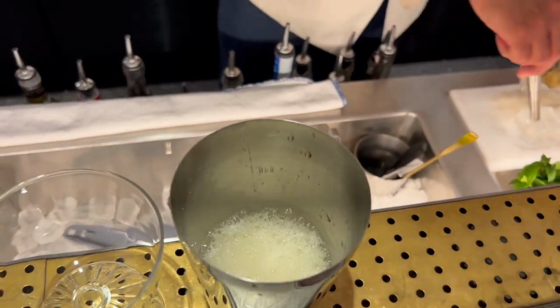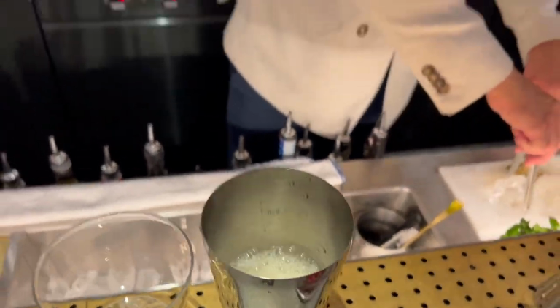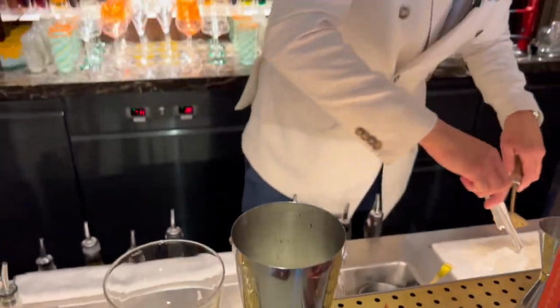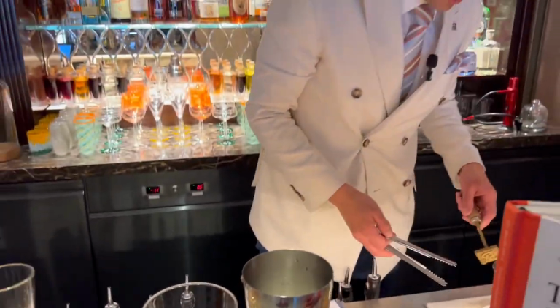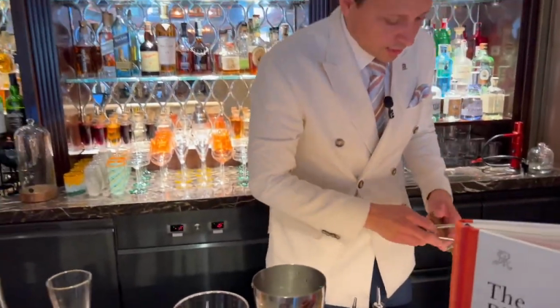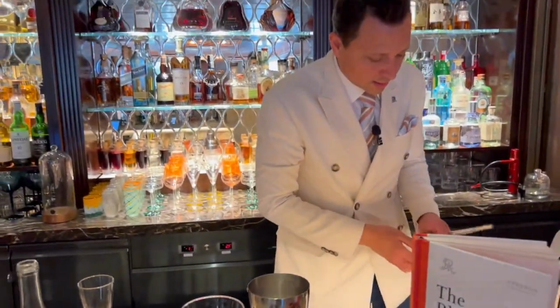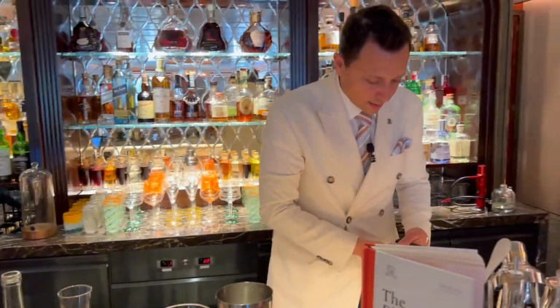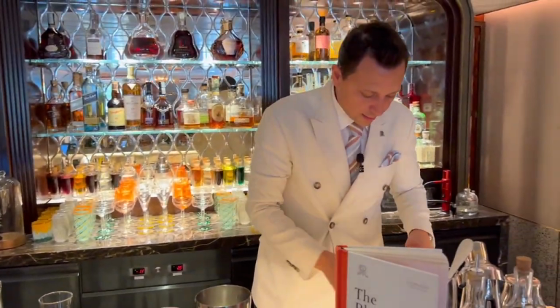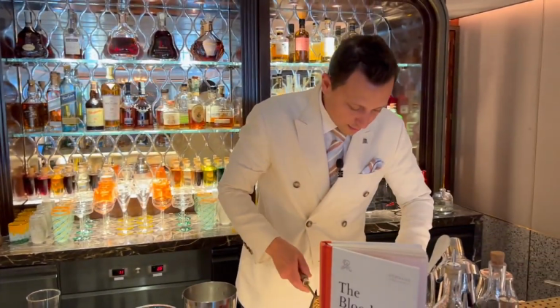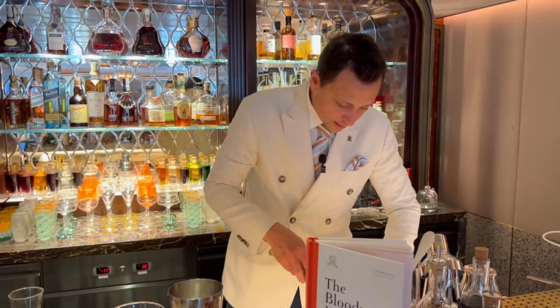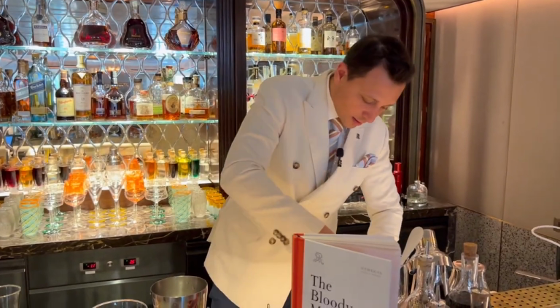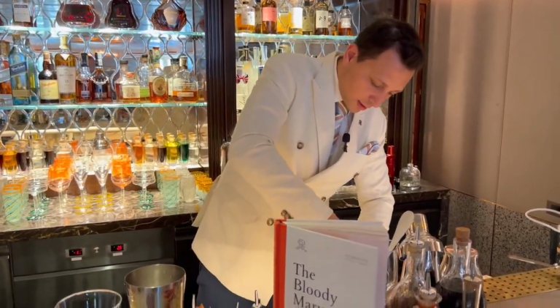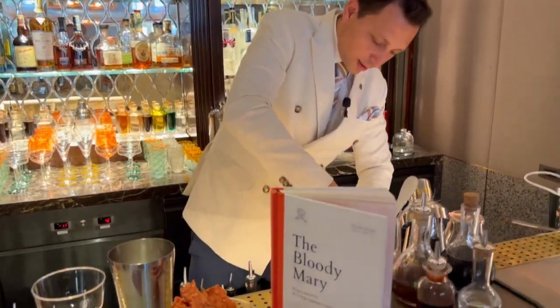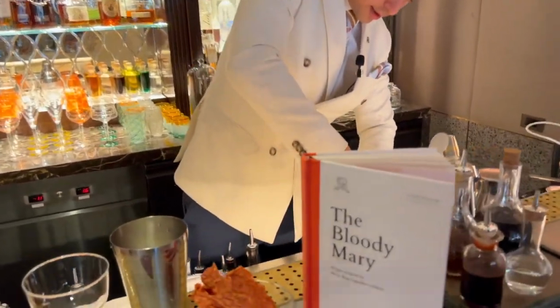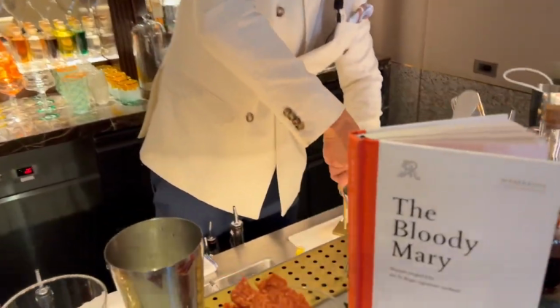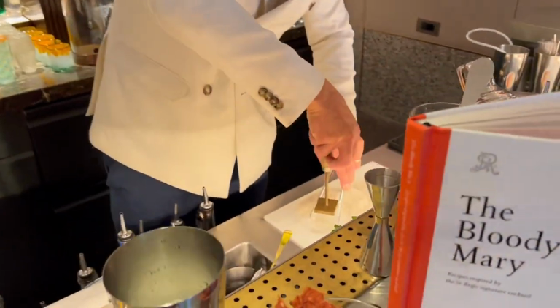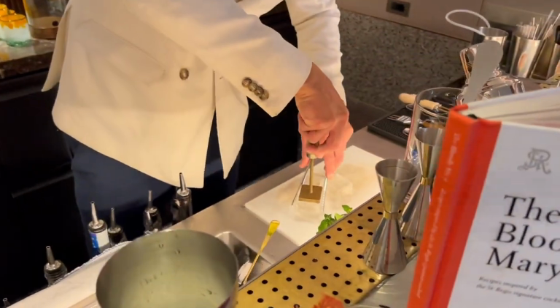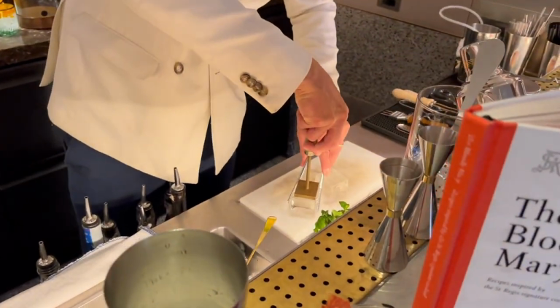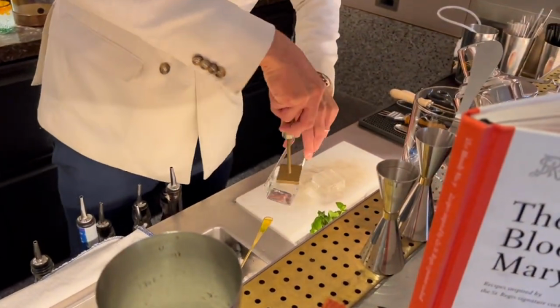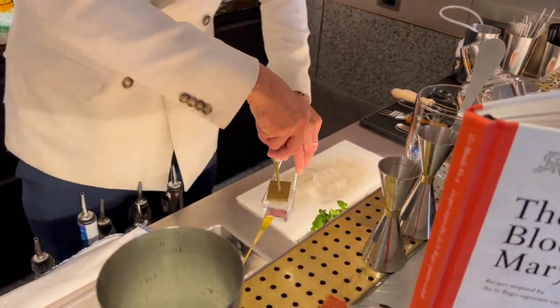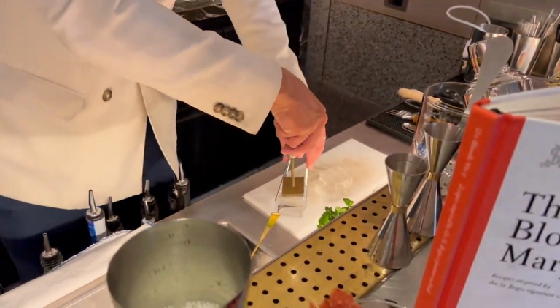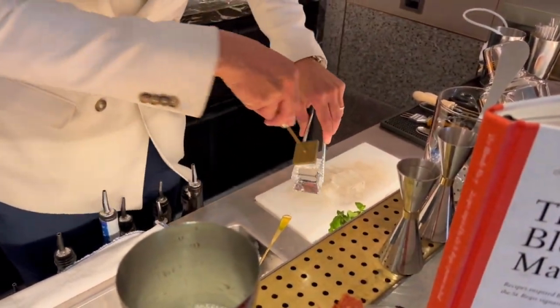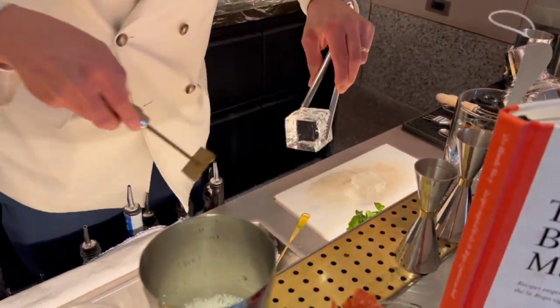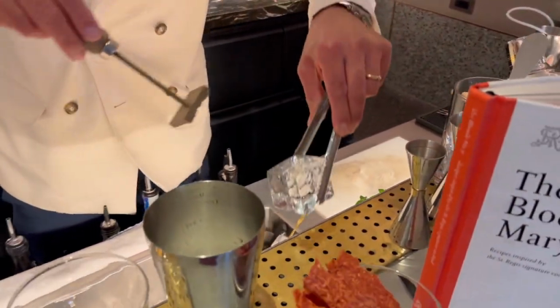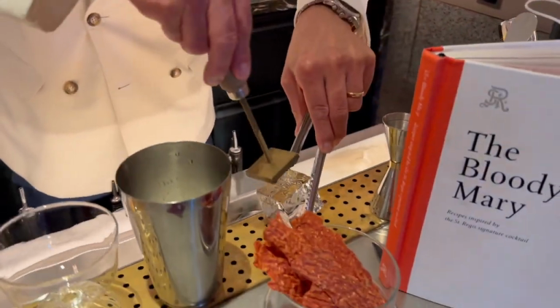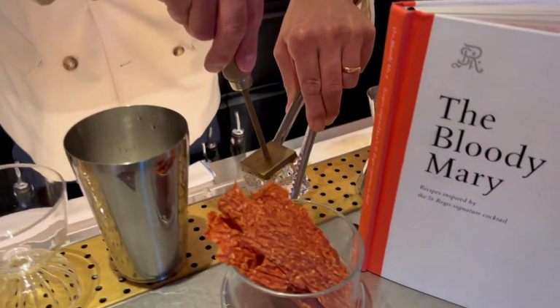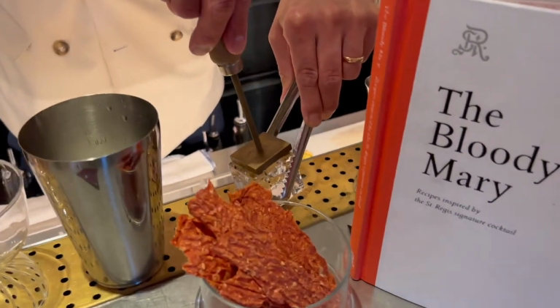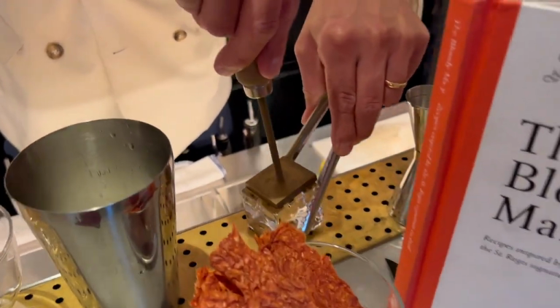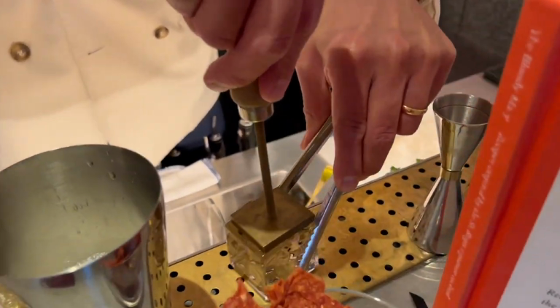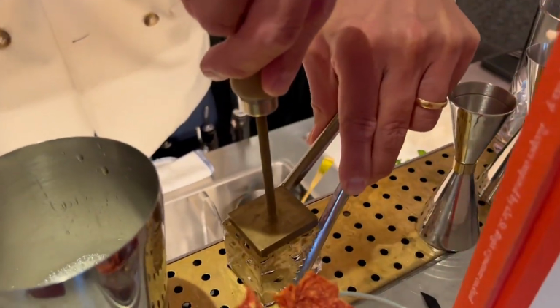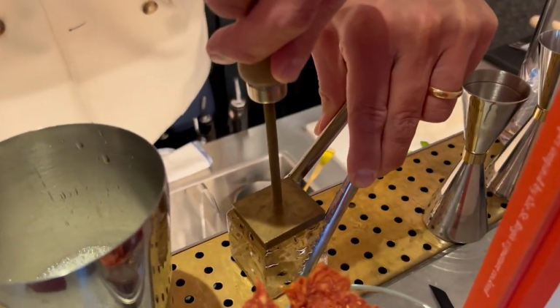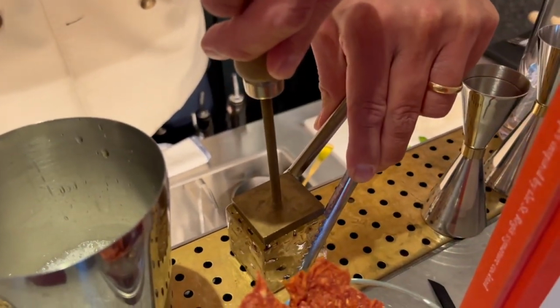For the ice we use a little clear ice block that you can see here with our logo of the St. Regis Venice.